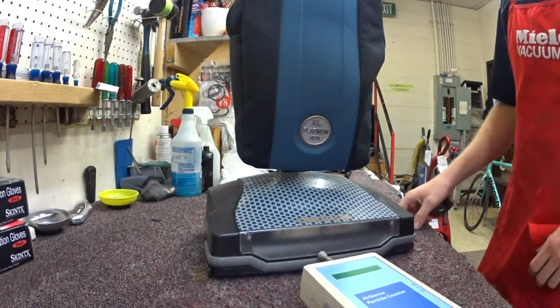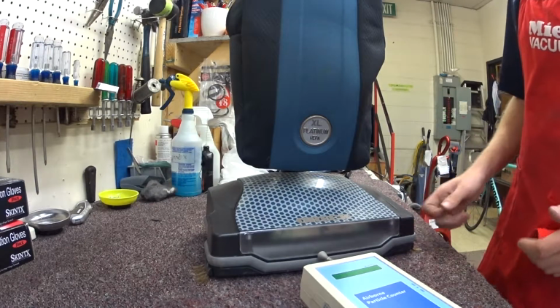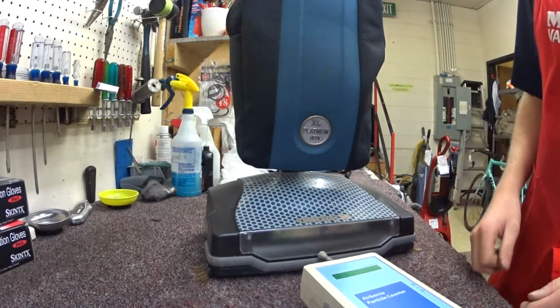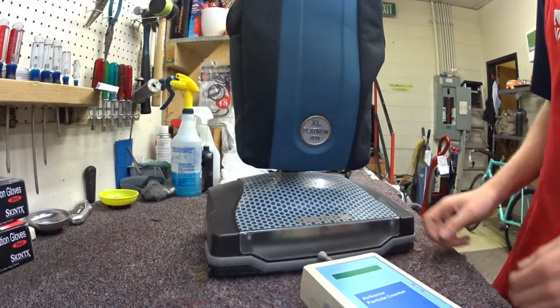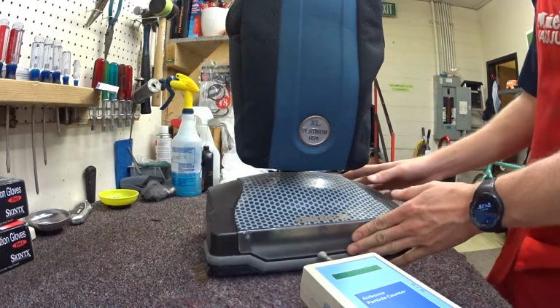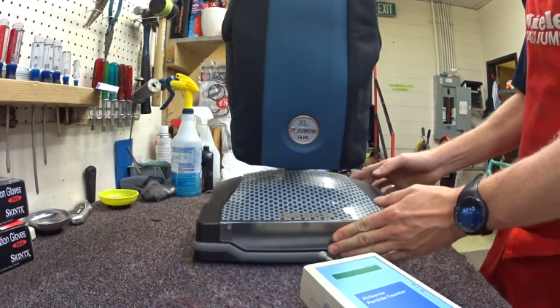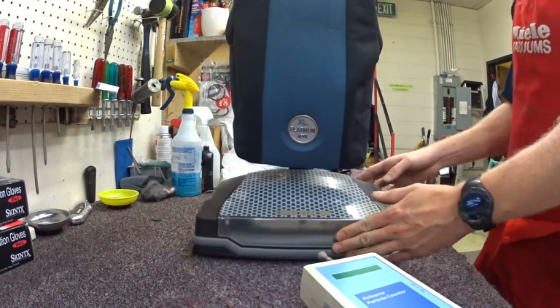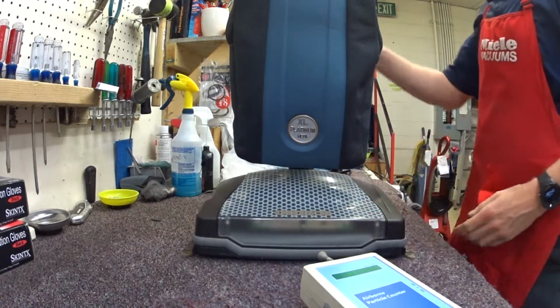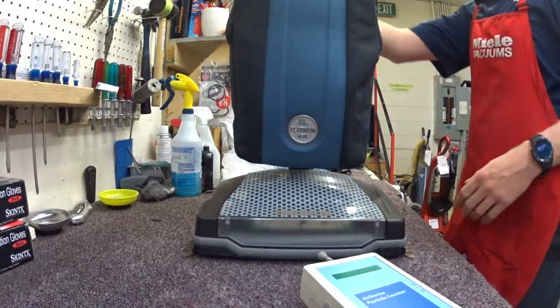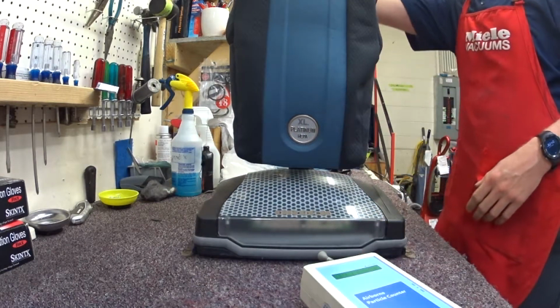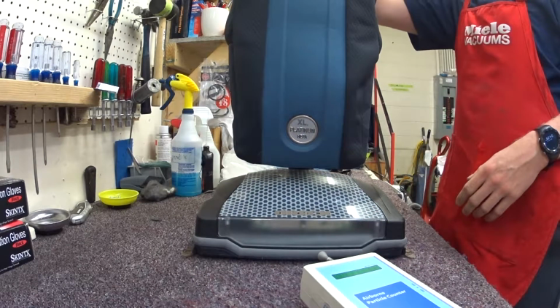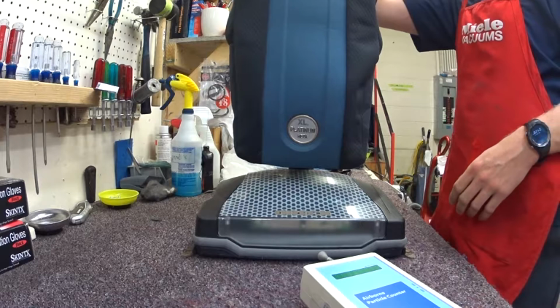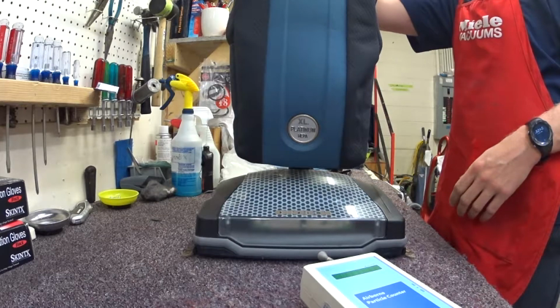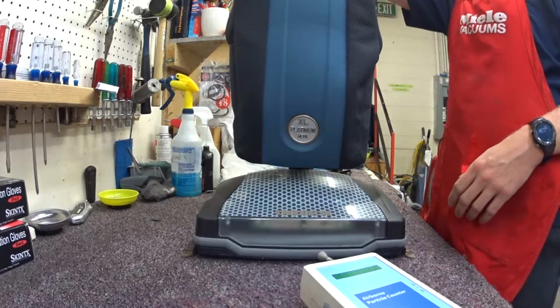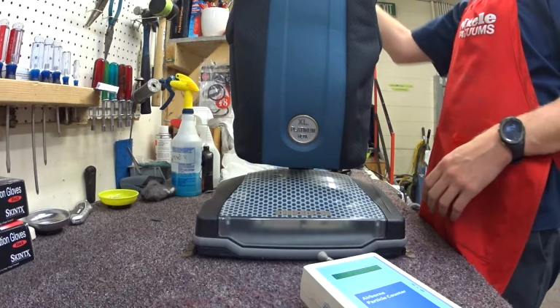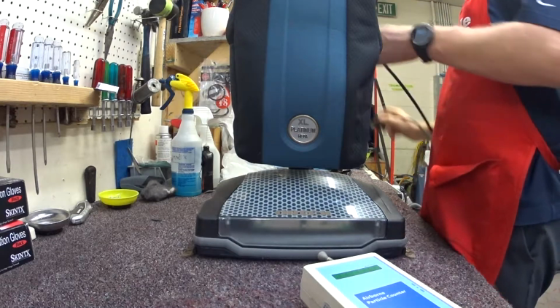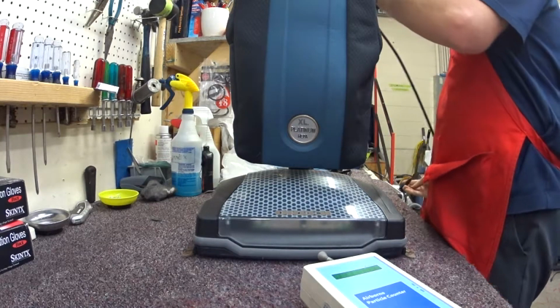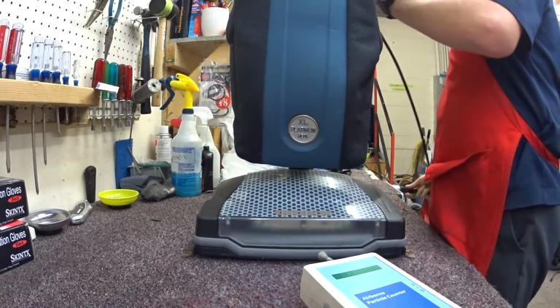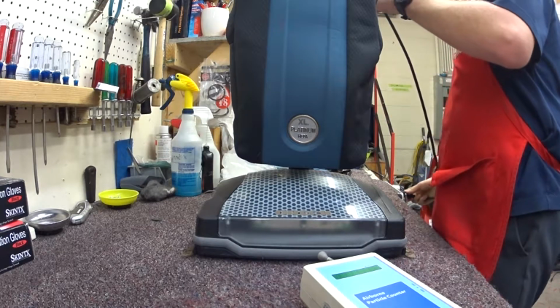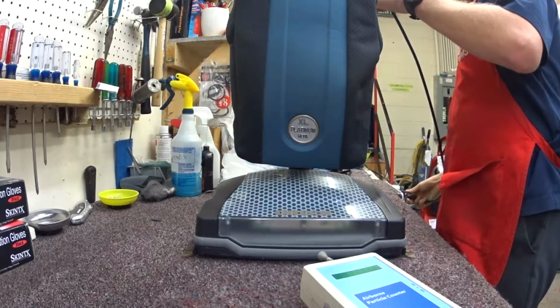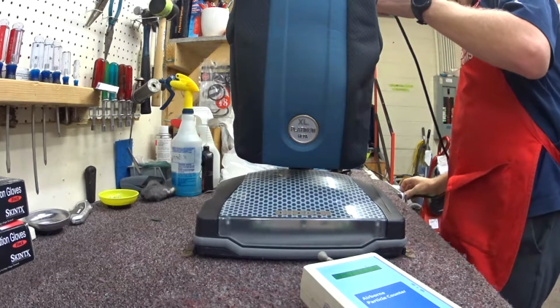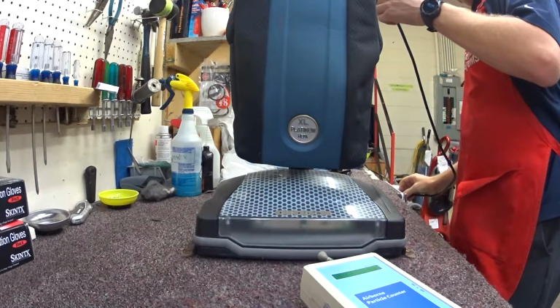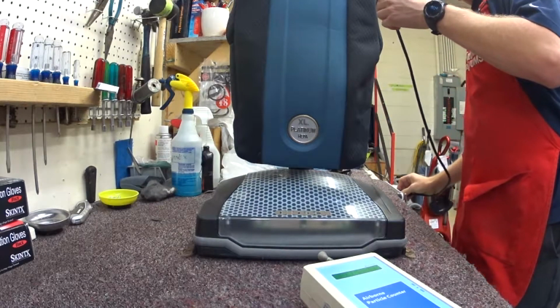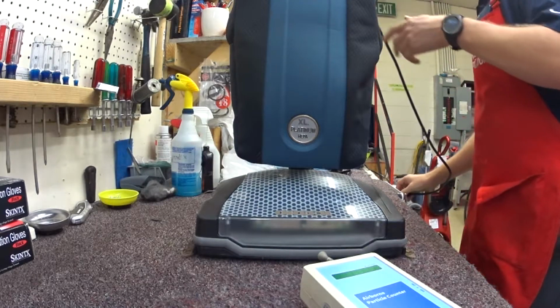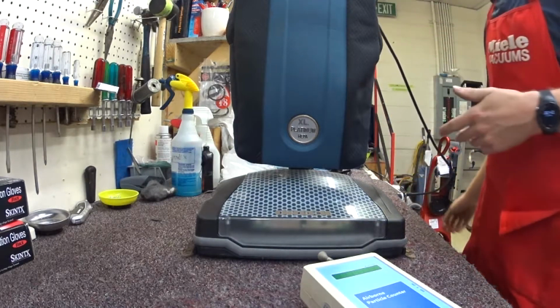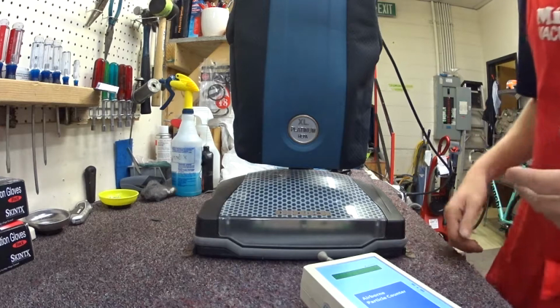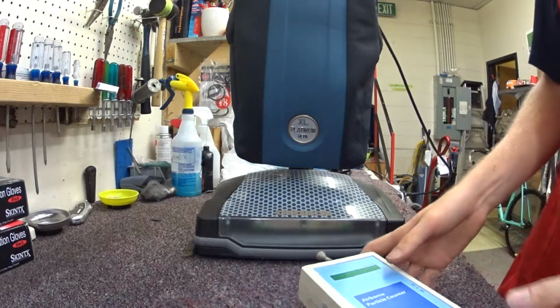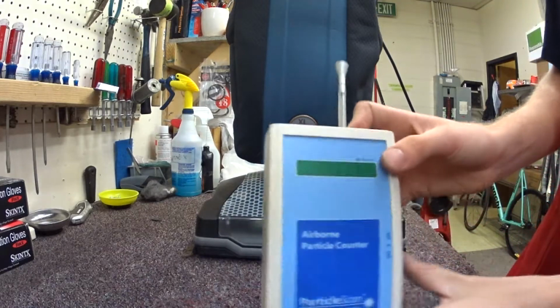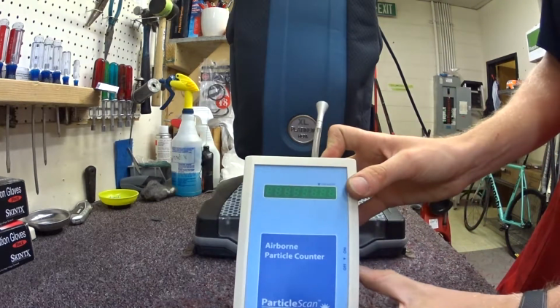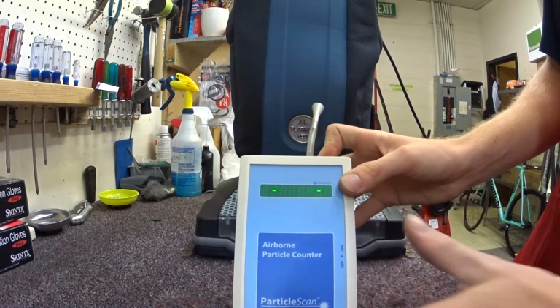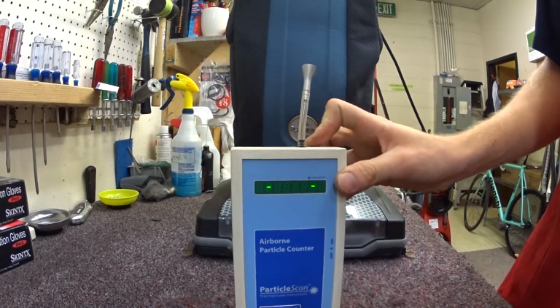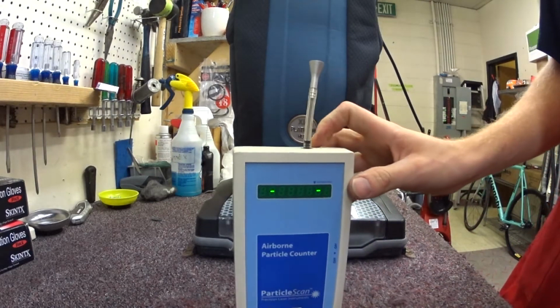Greetings YouTube. We have an ORC XL21 here with a HEPA bag and just wanted to measure it with the particle counter real quick and show y'all what it does. So we're going to put the particle counter on.